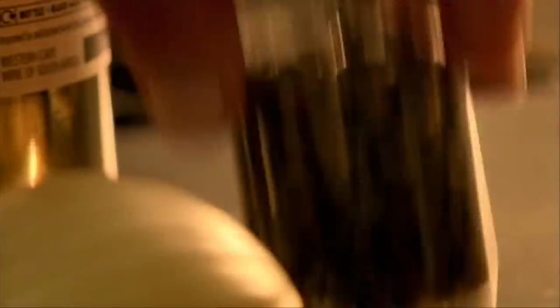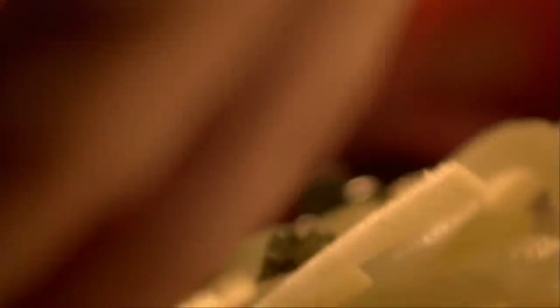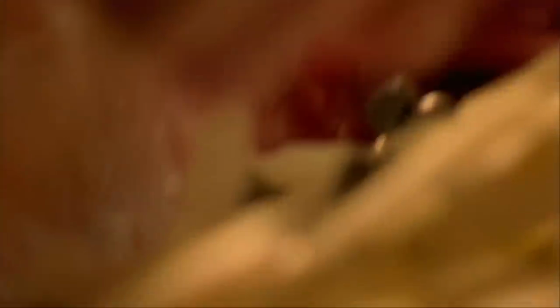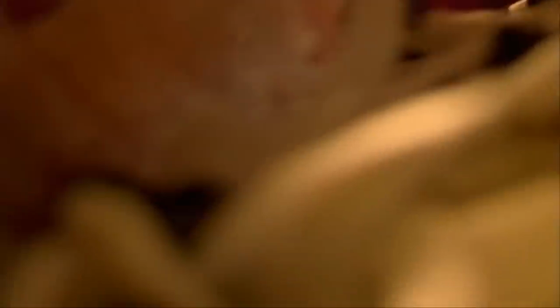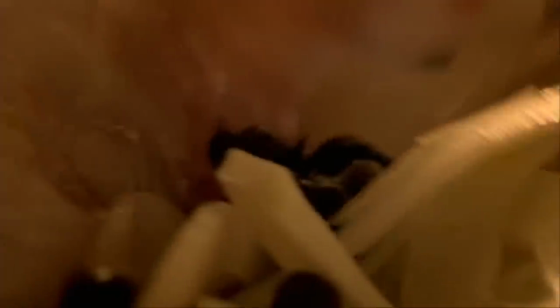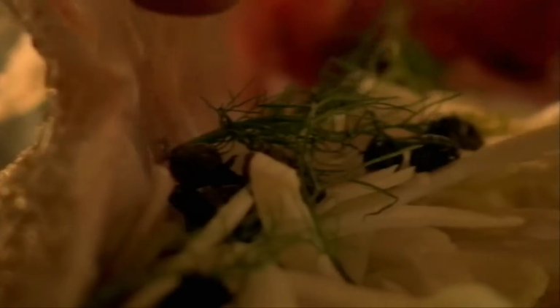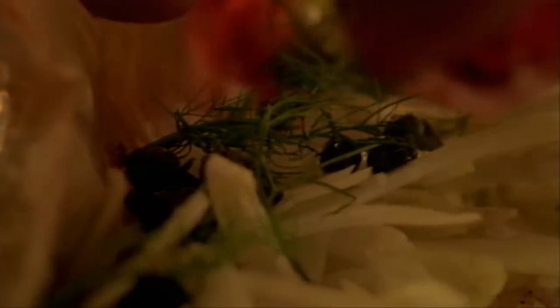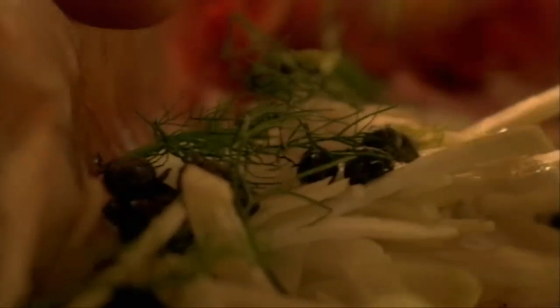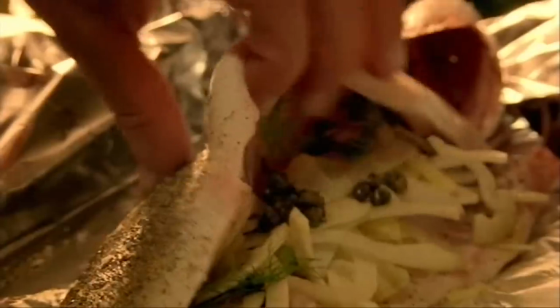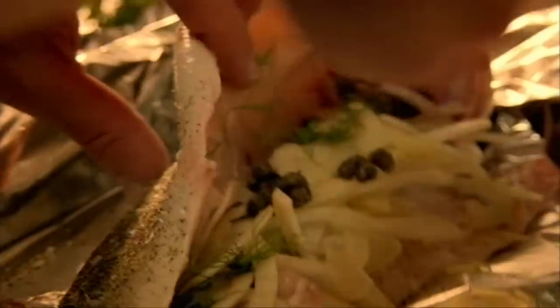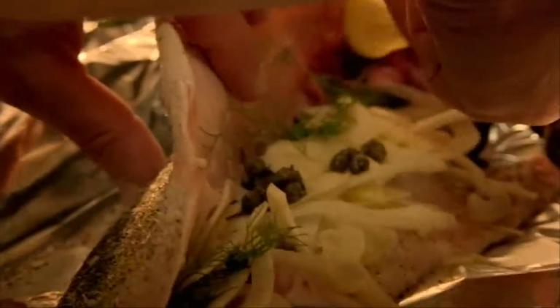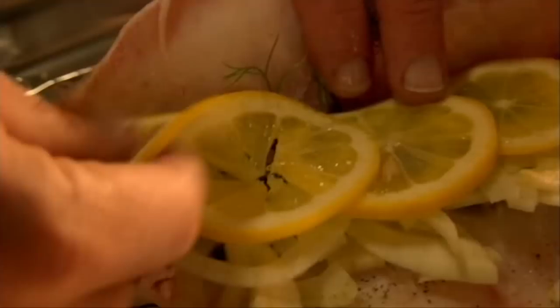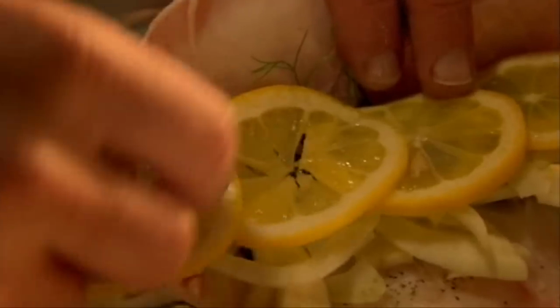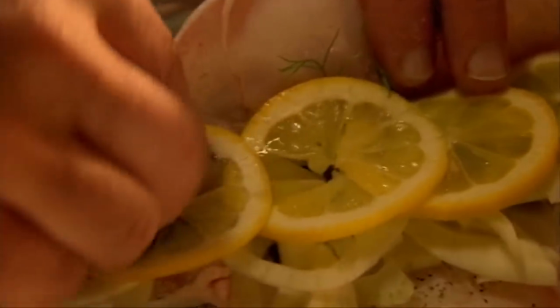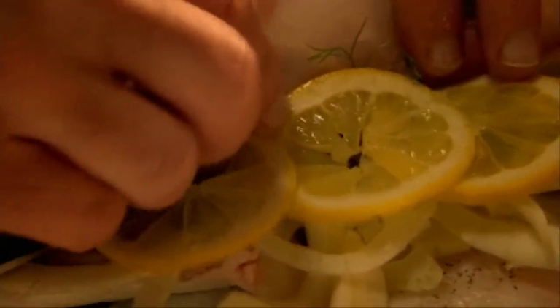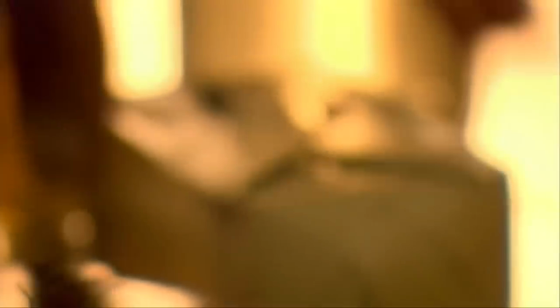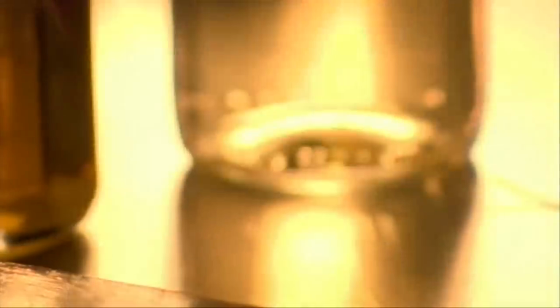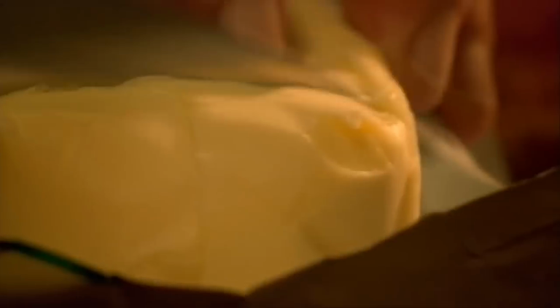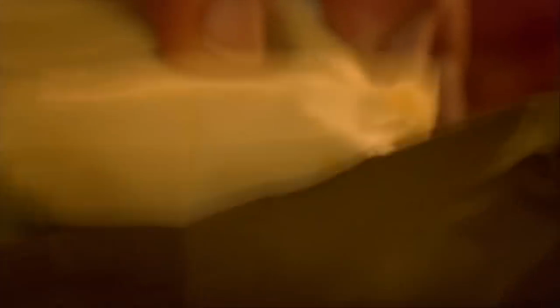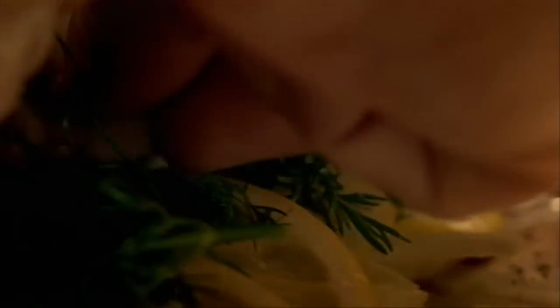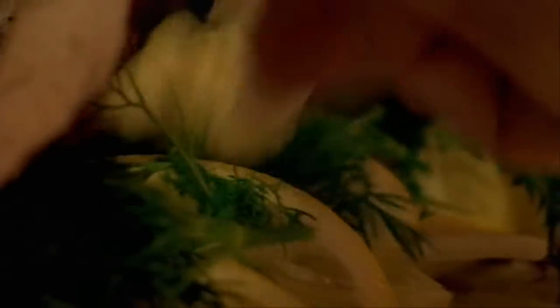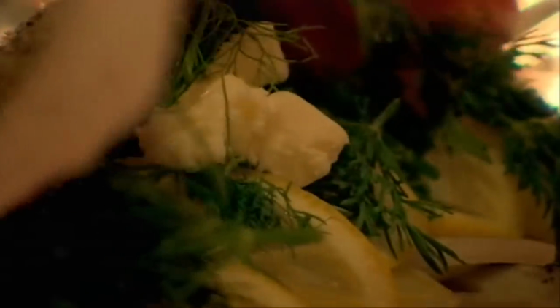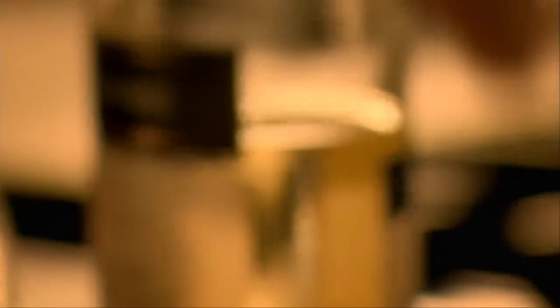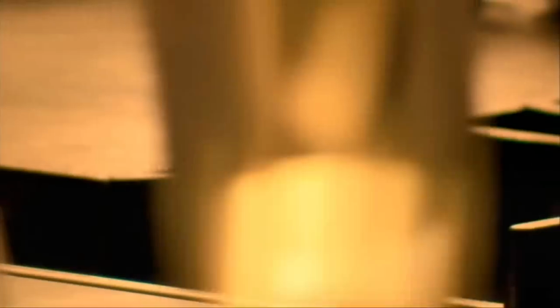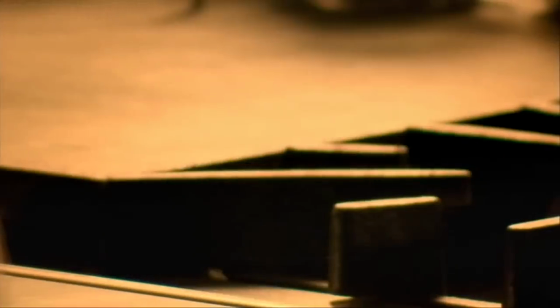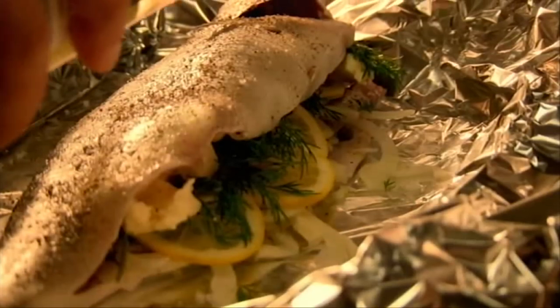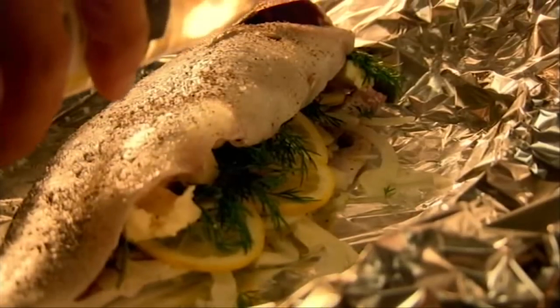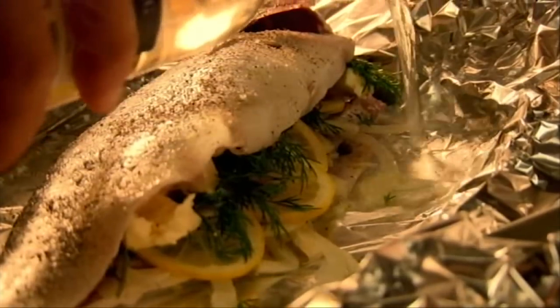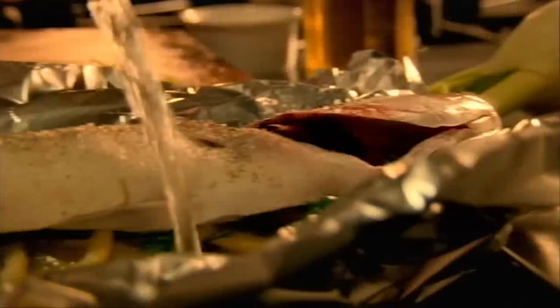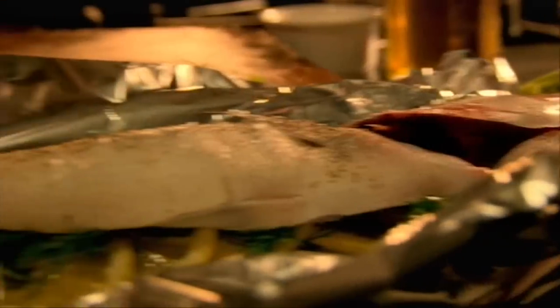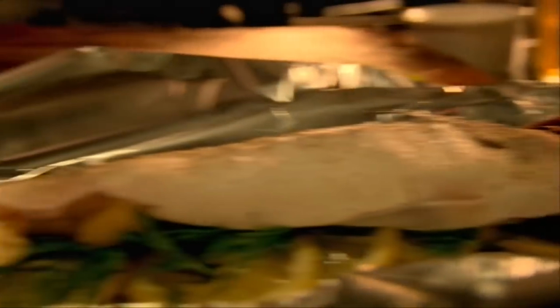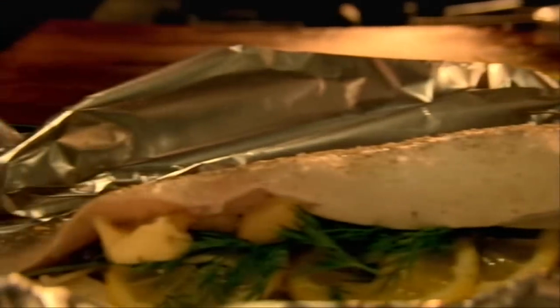Next, add capers, fresh dill and slices of lemon. Then dot in knobs of butter. Lastly, add a splash of white wine which helps to steam the fish and creates a lovely sauce.